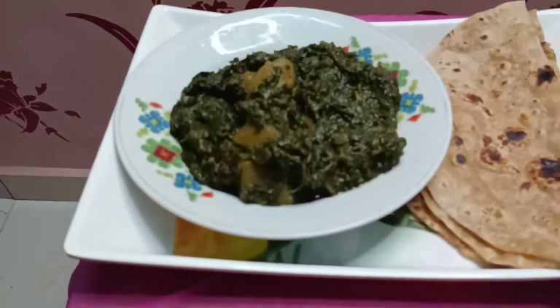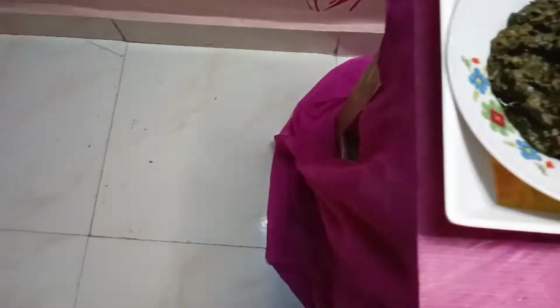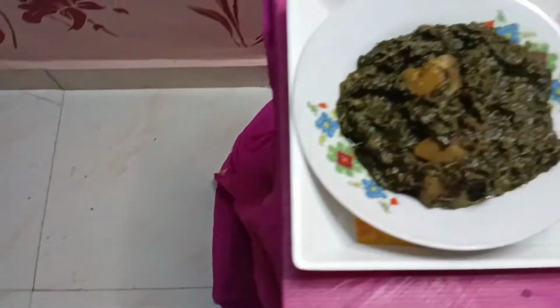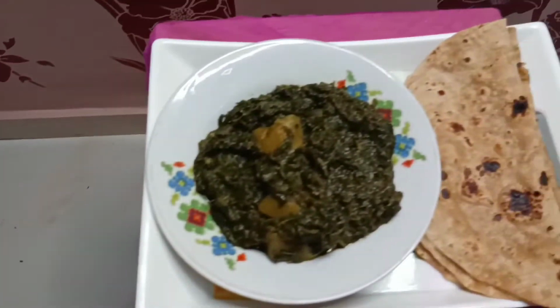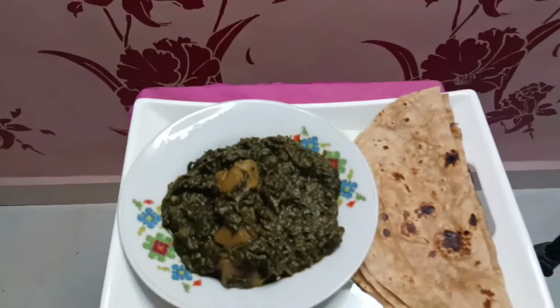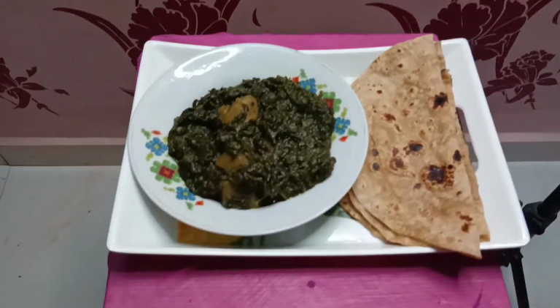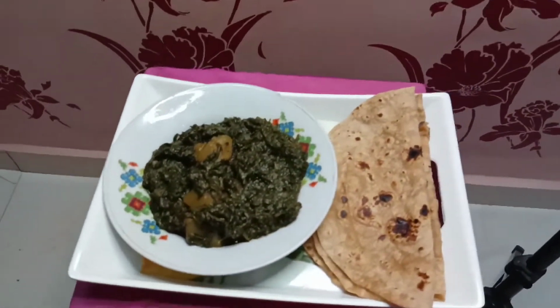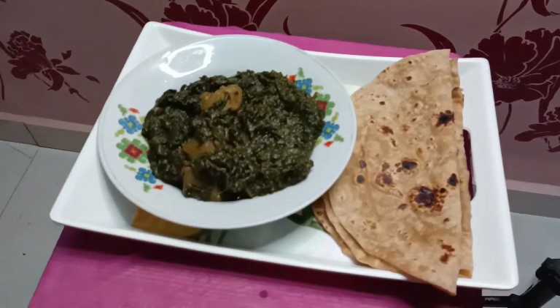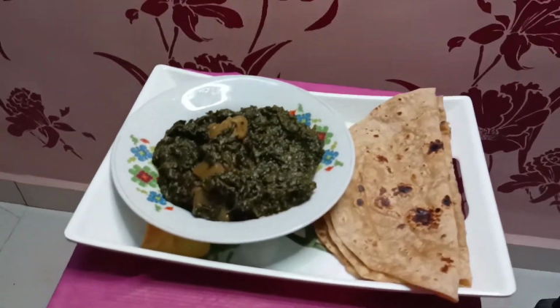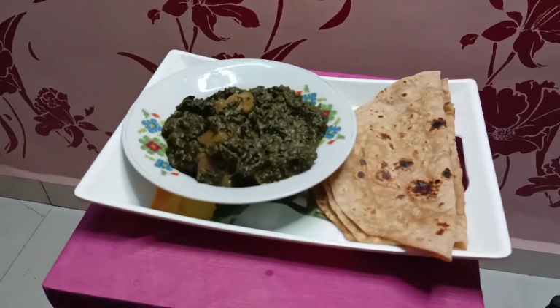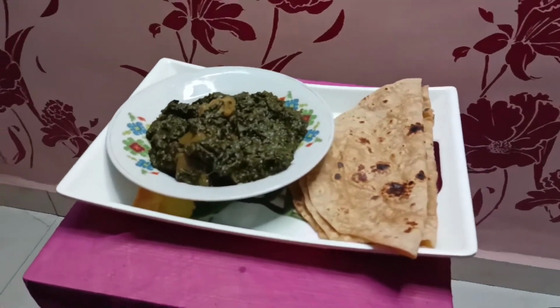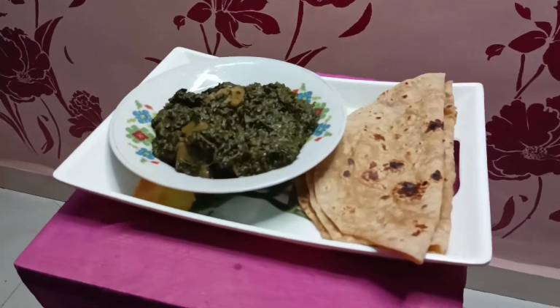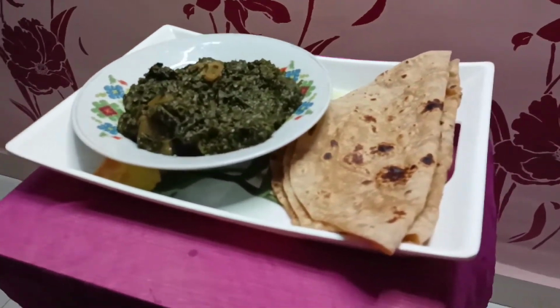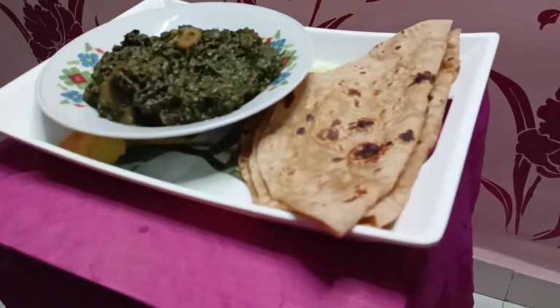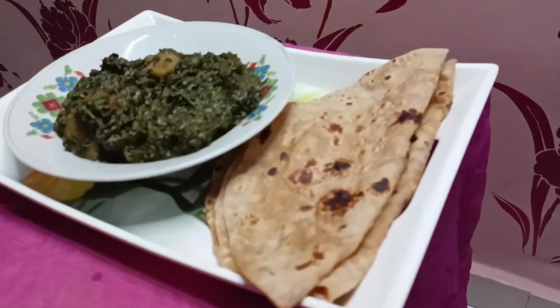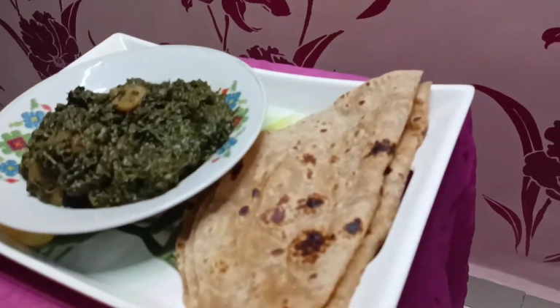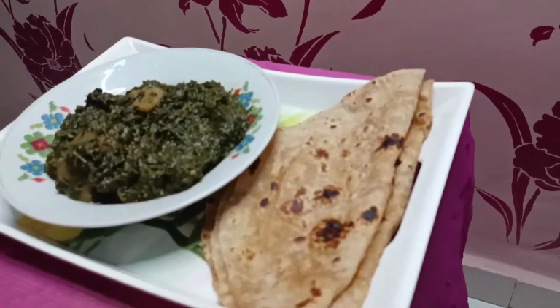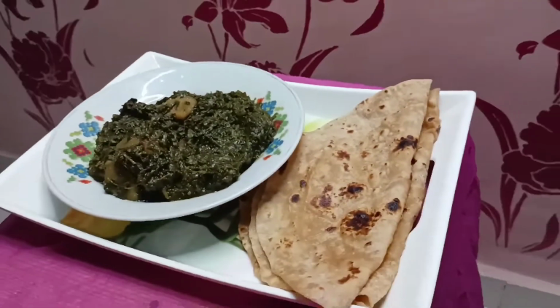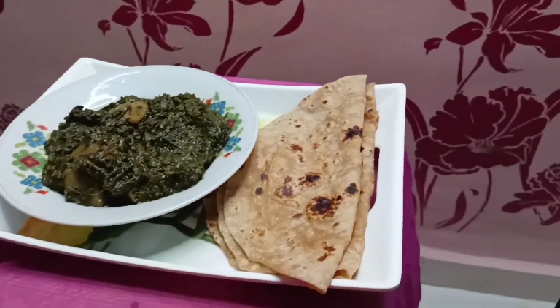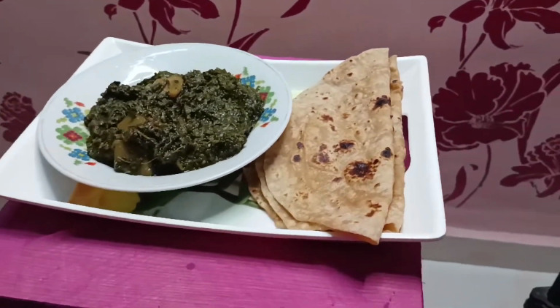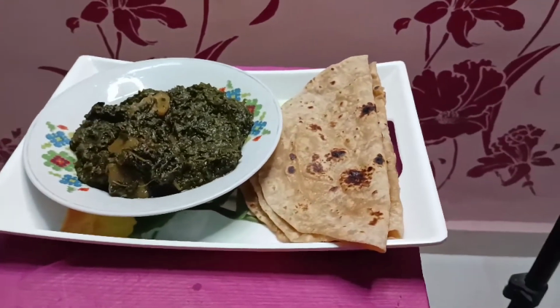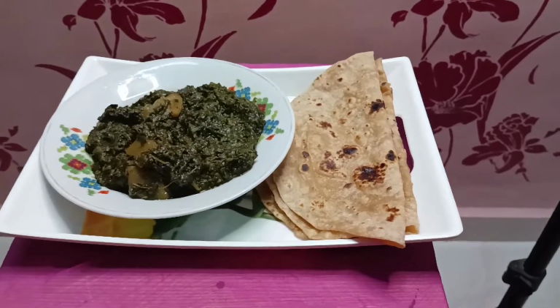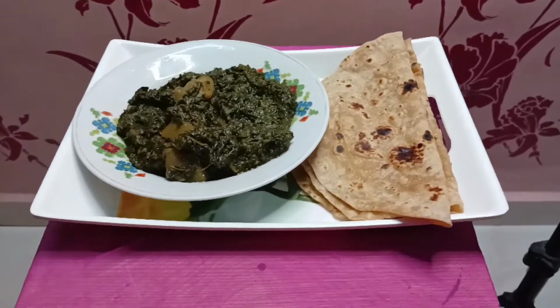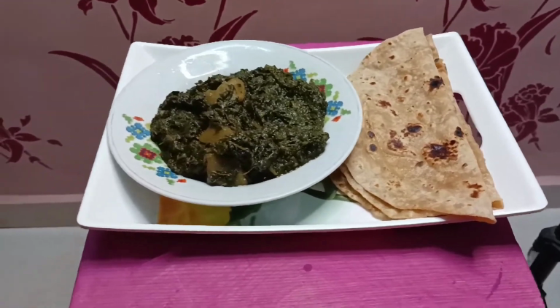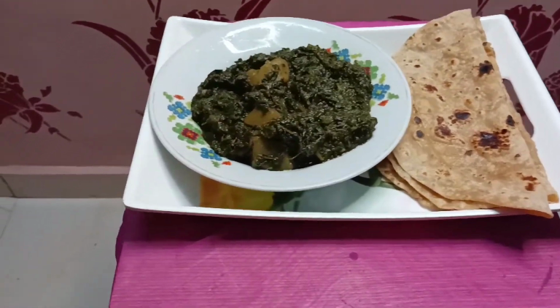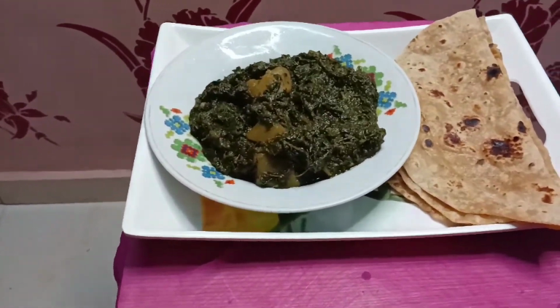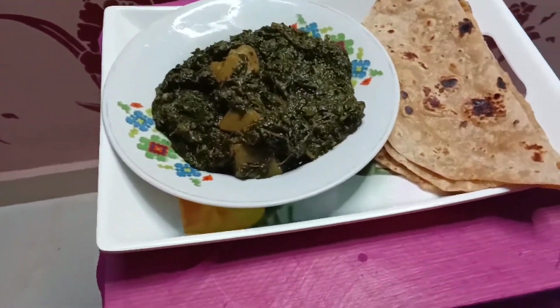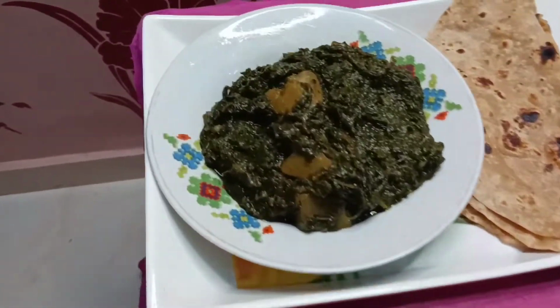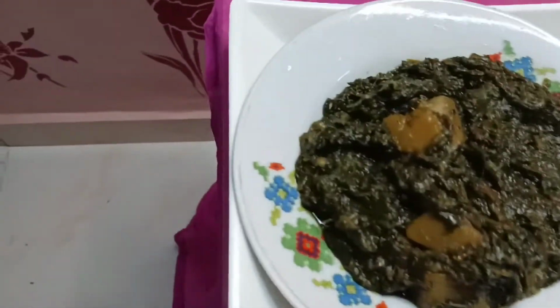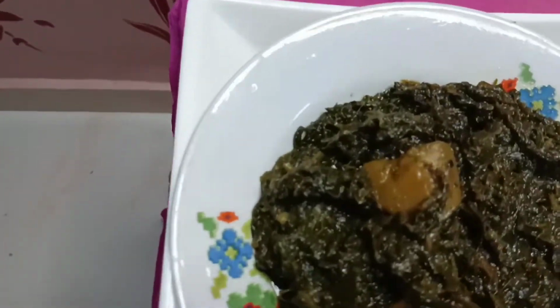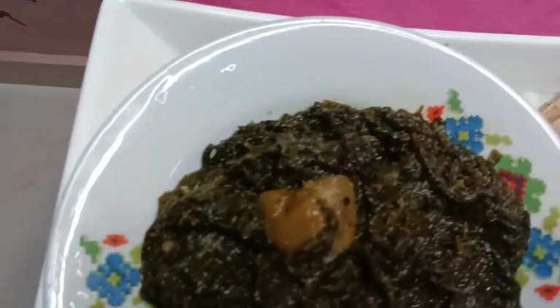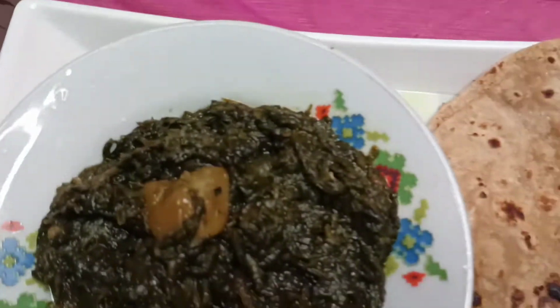So let's see — we are ready to serve our dish with meat and garlic. We can eat it with roti and chawal. It is a very good taste.